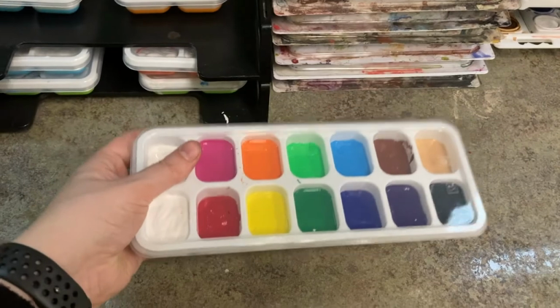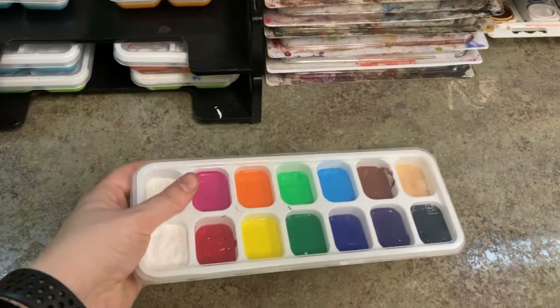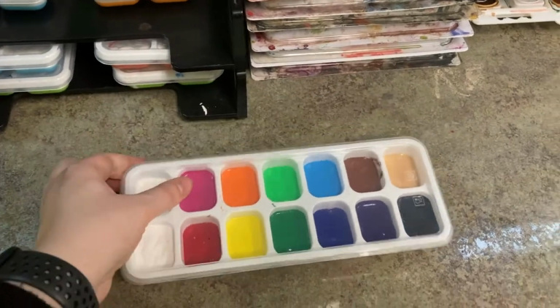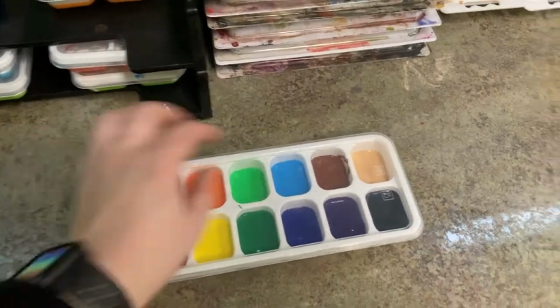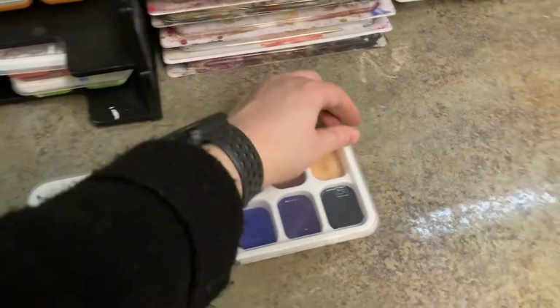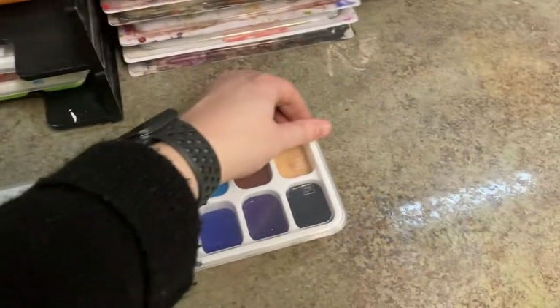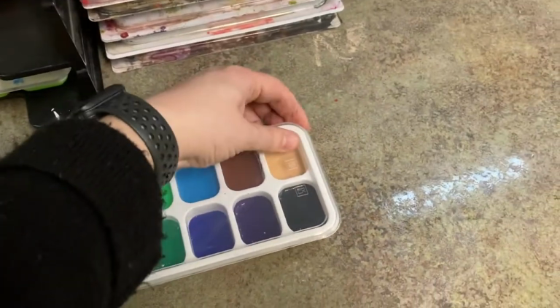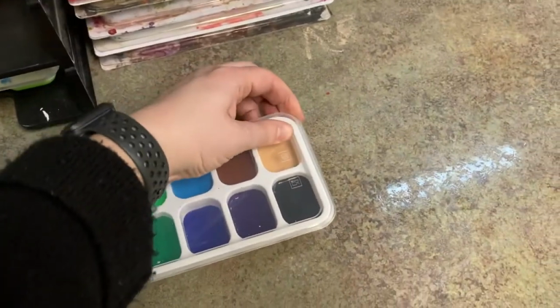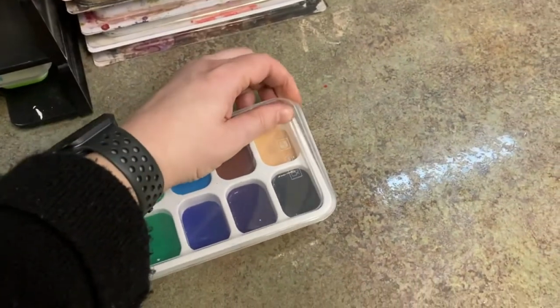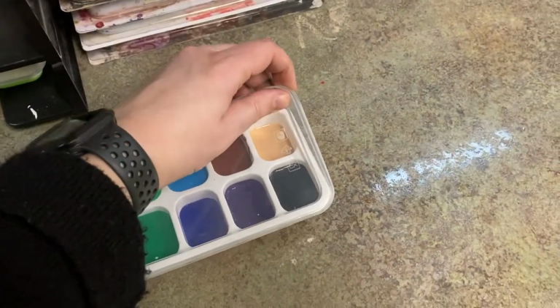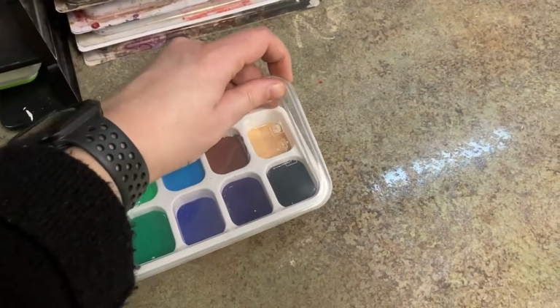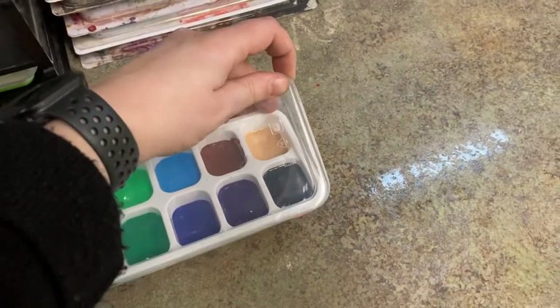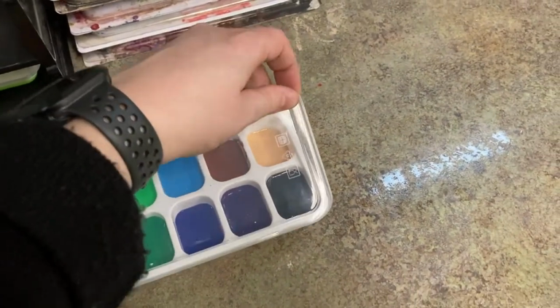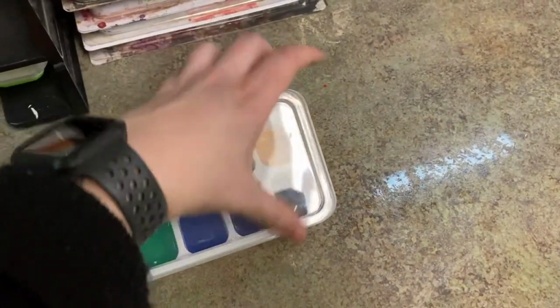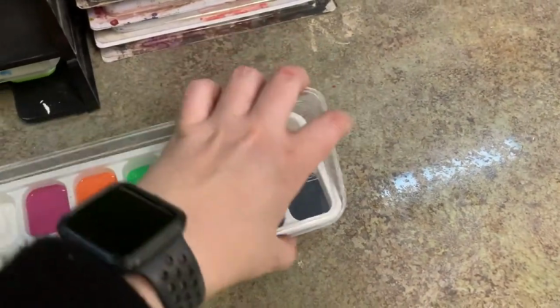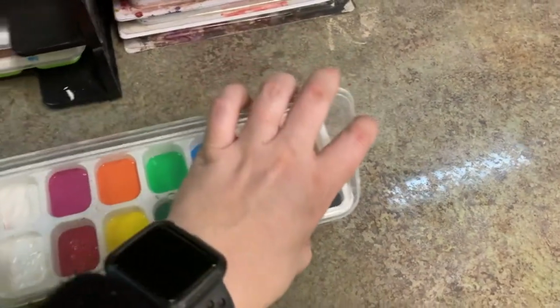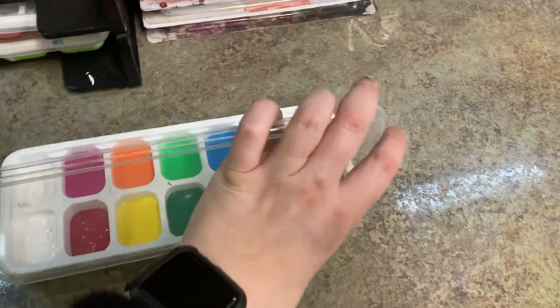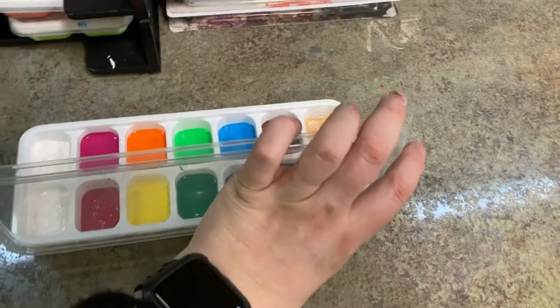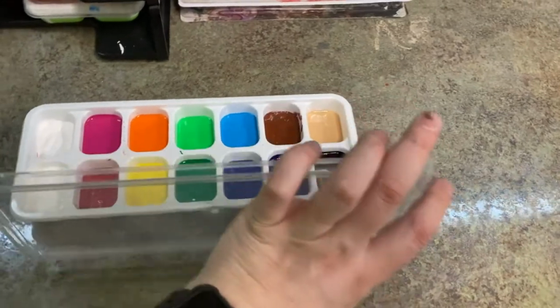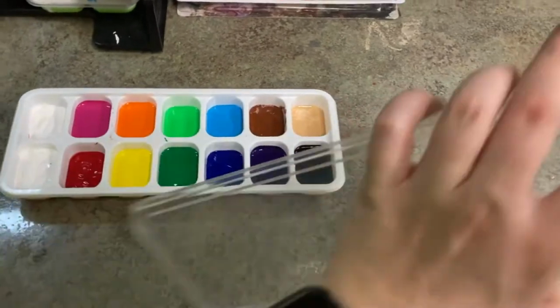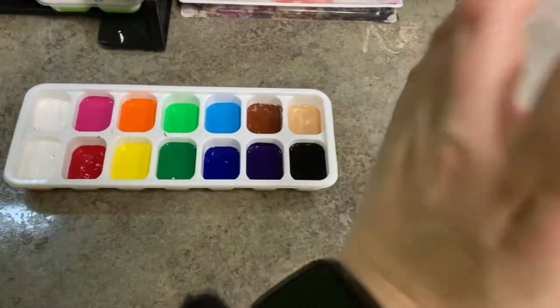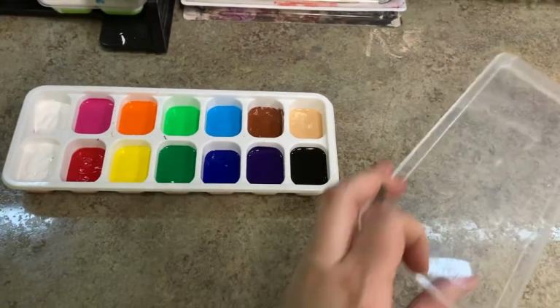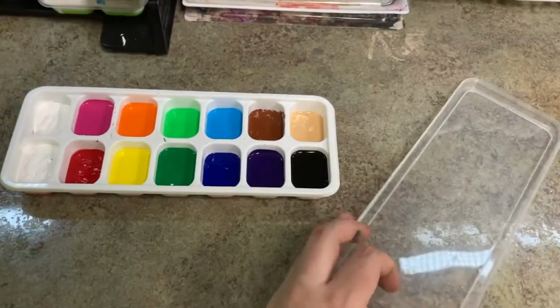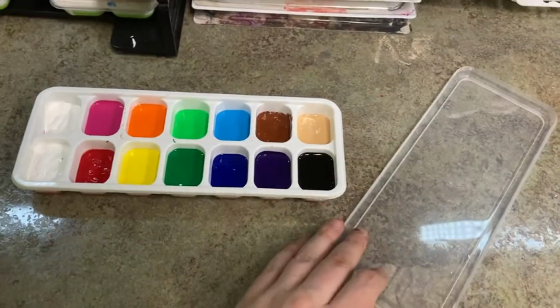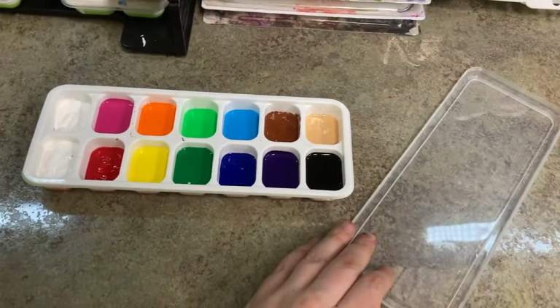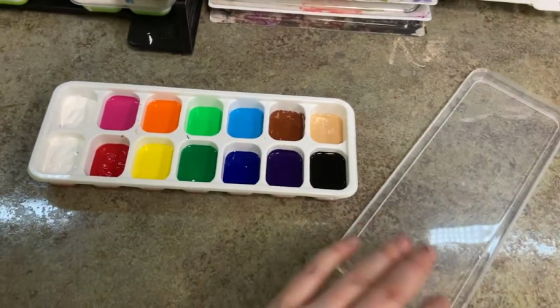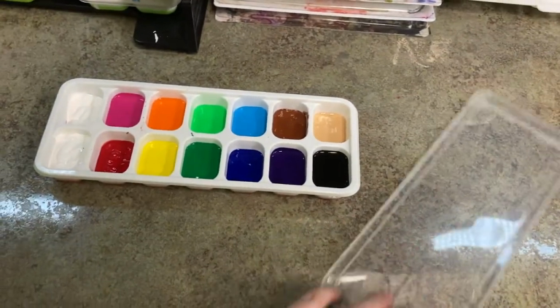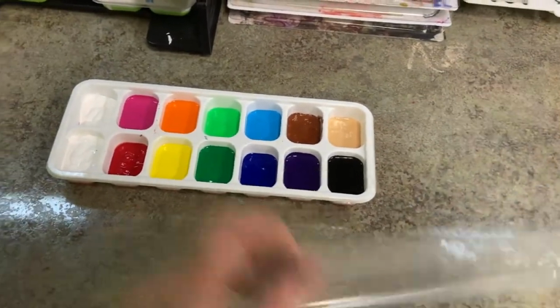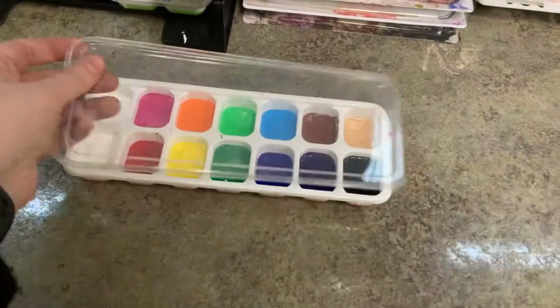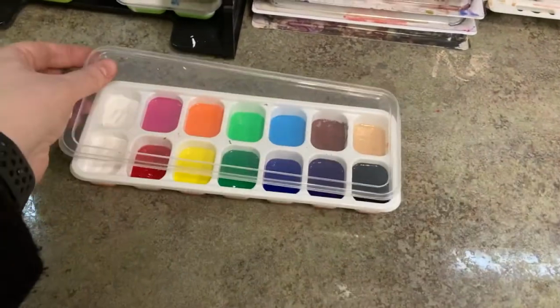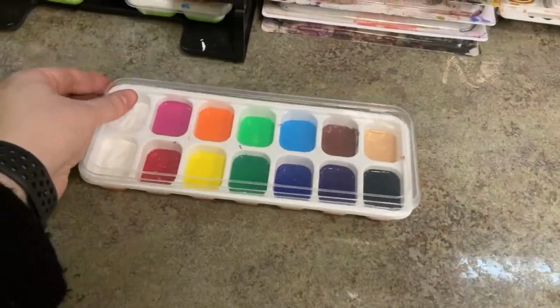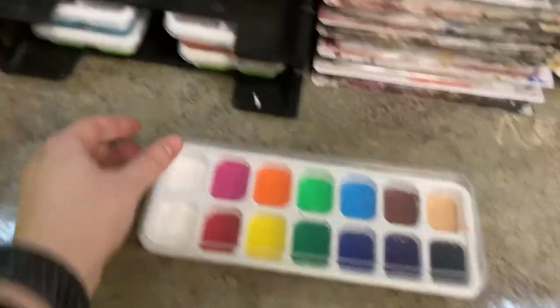The lids sometimes stick, so watch out for that. And when you carry it back and forth from your table, make sure you're not tilting it too much because the colors will blur together.